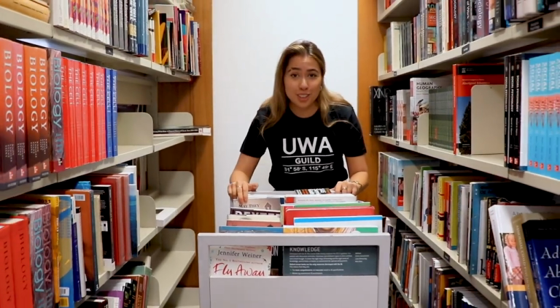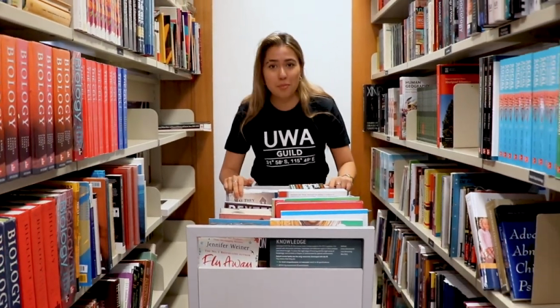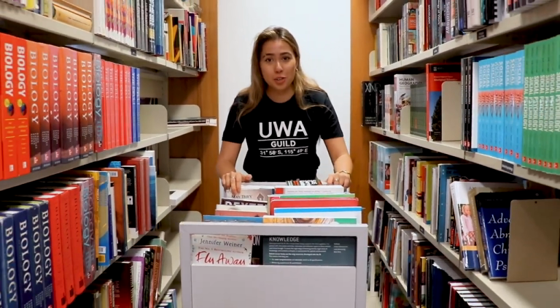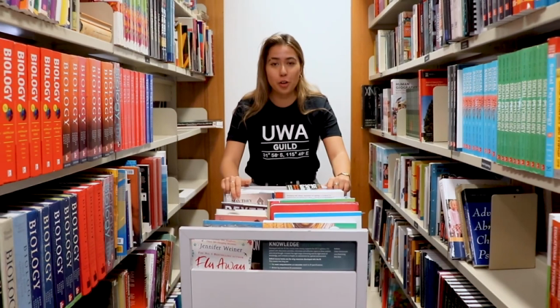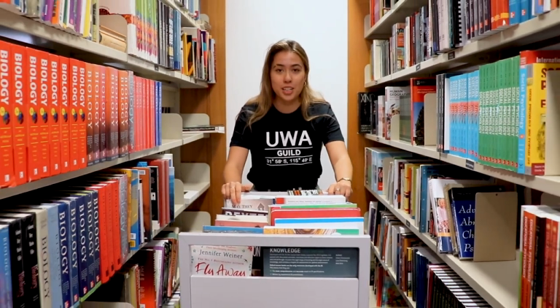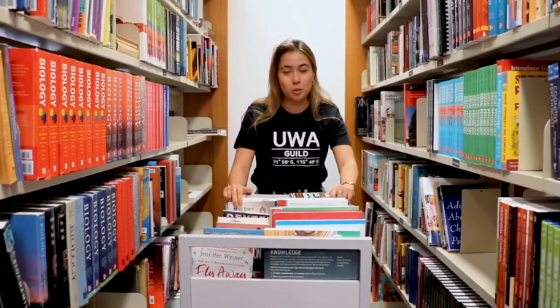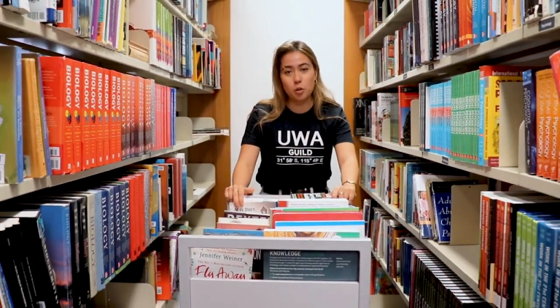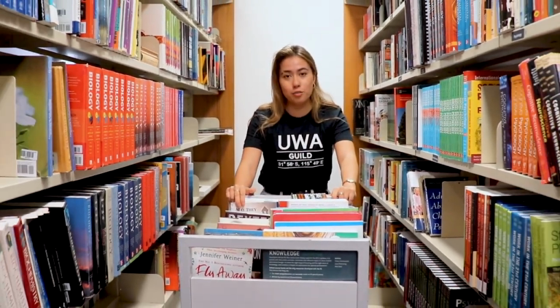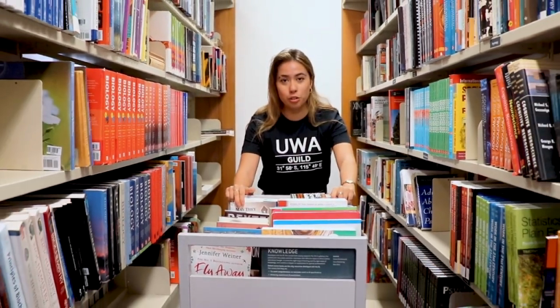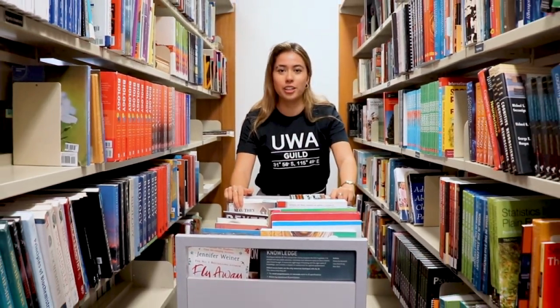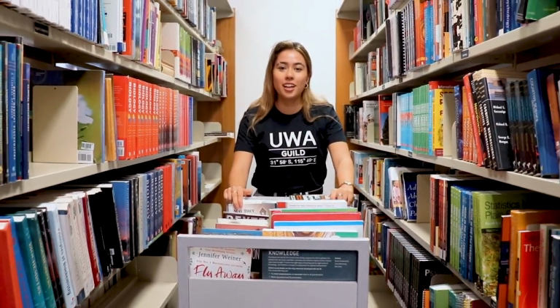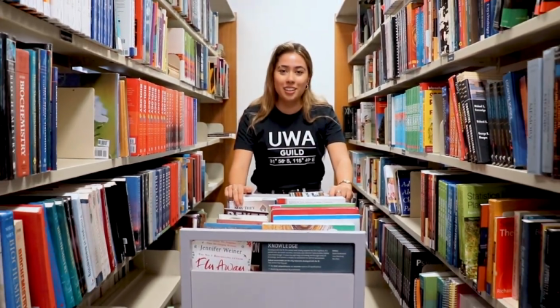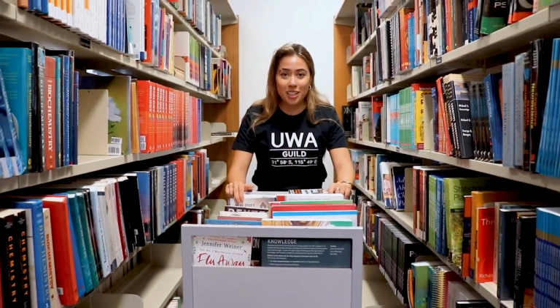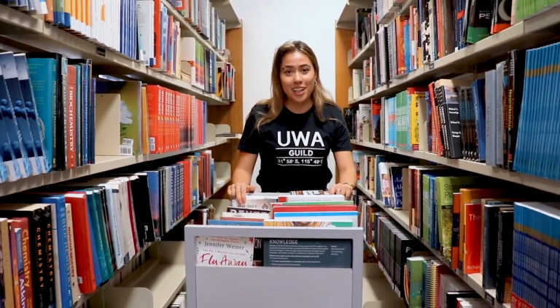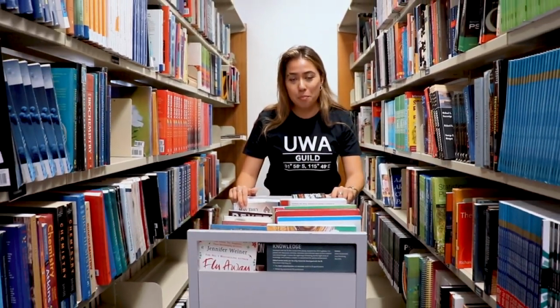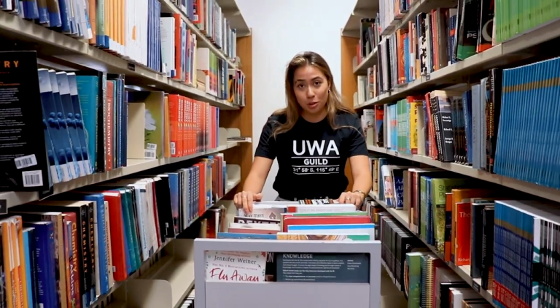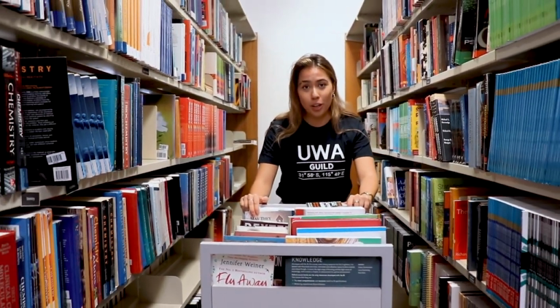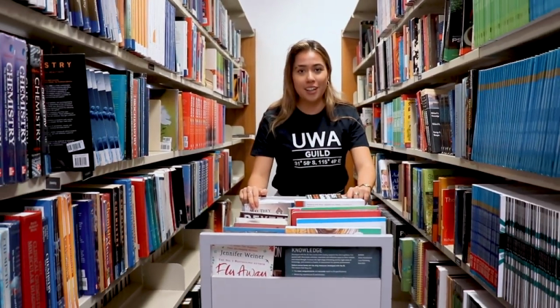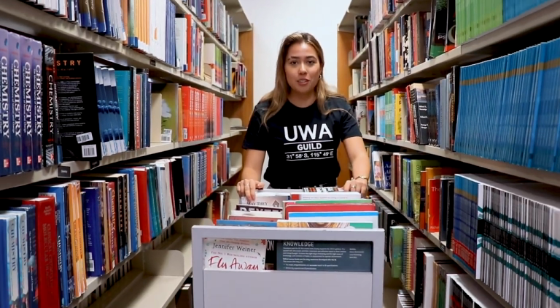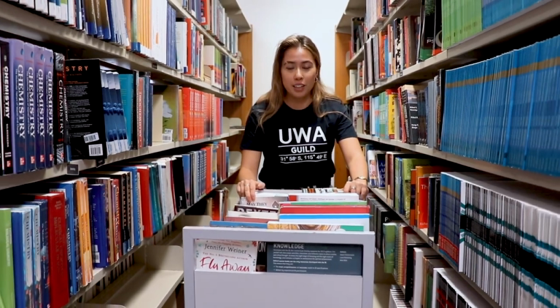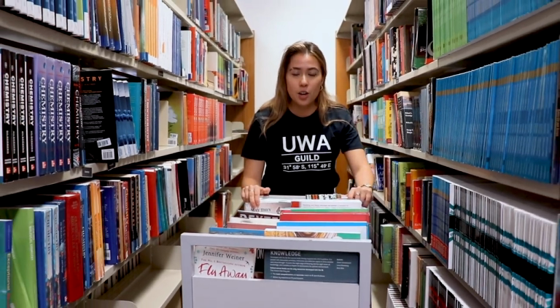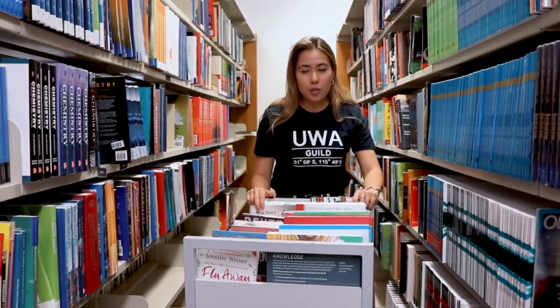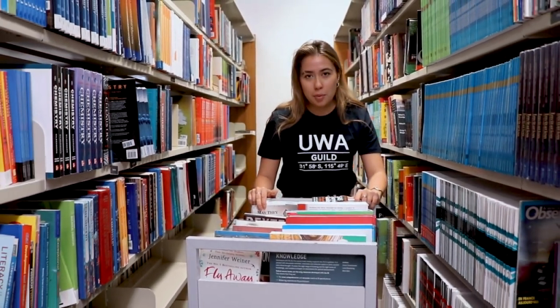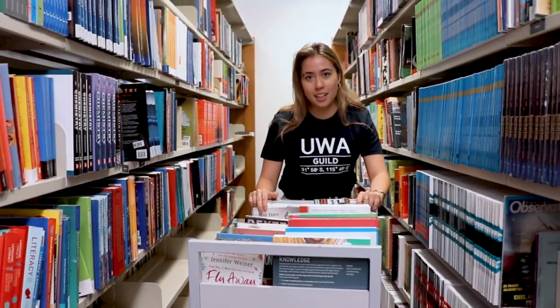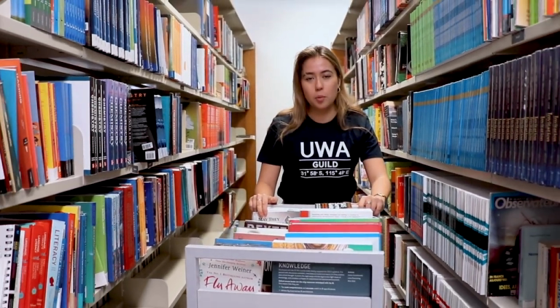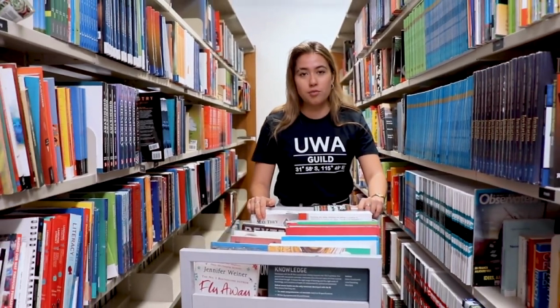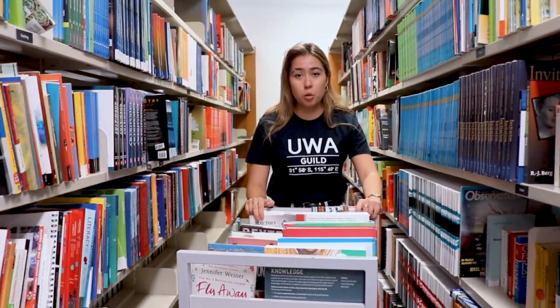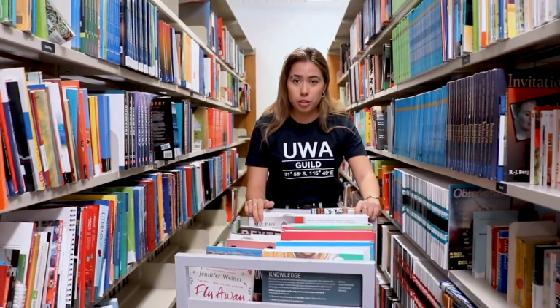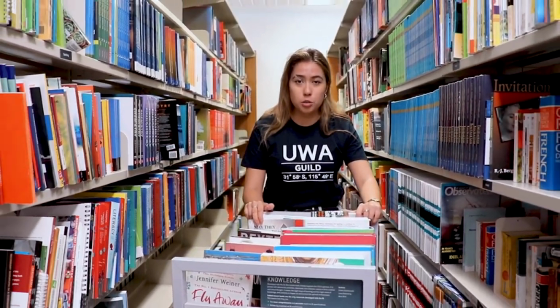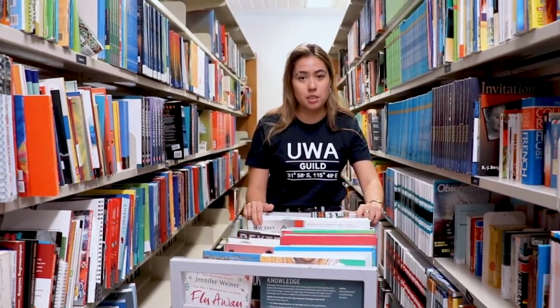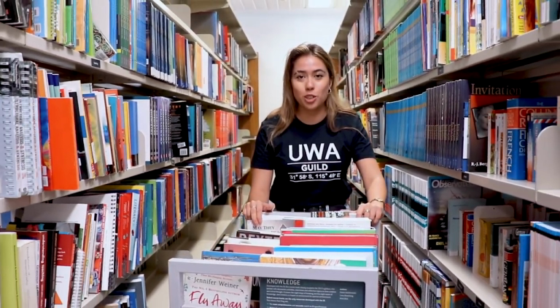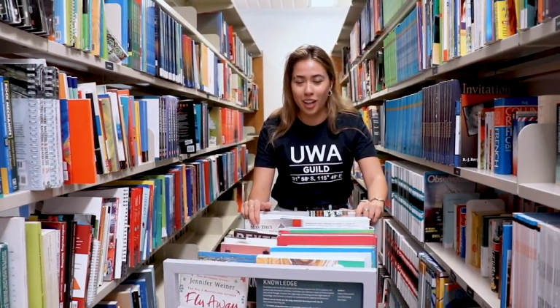Before you start, make sure you know which textbooks are required for all your units. The Guild has a secondhand bookstore located in the Guild Village, or the Library has a link where you can find all your essential textbooks online.